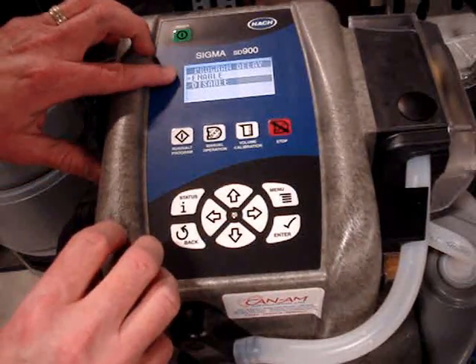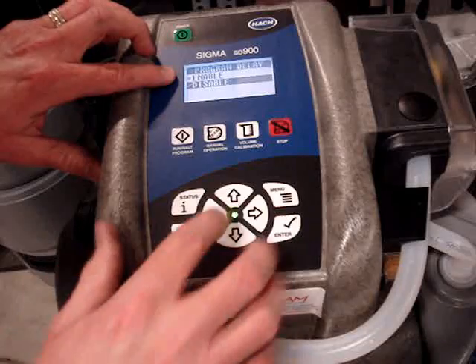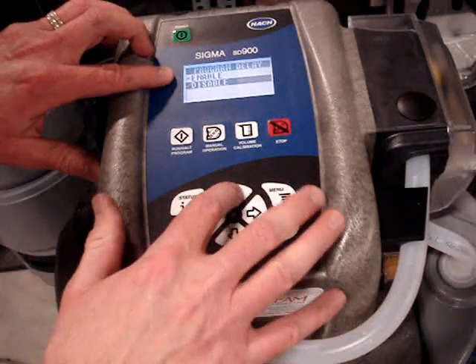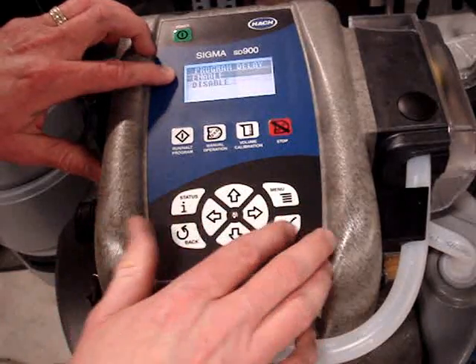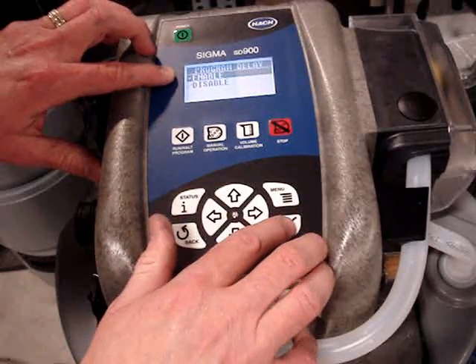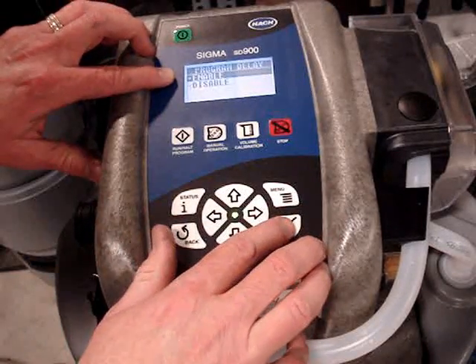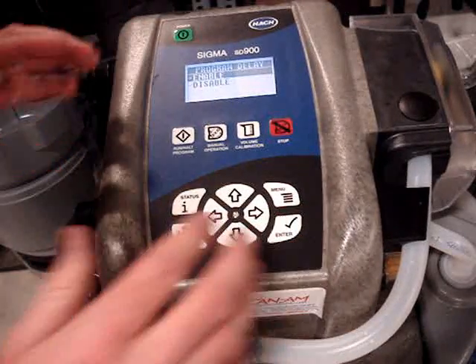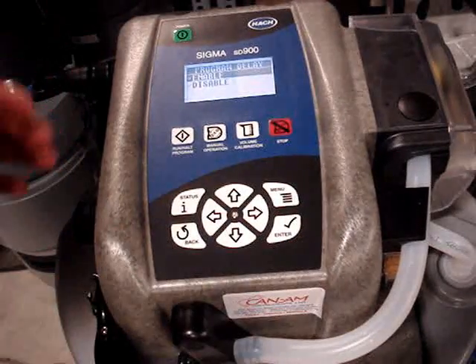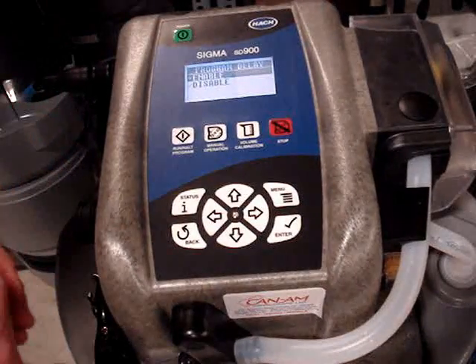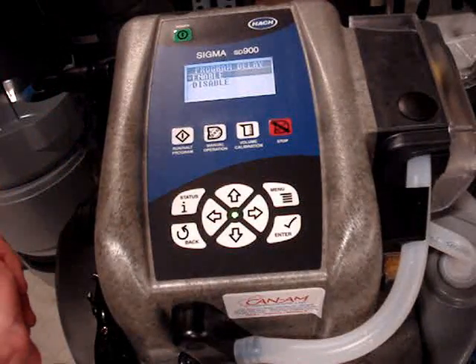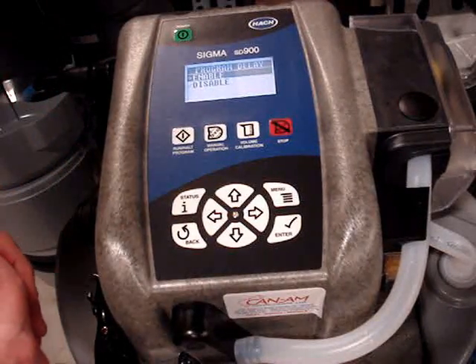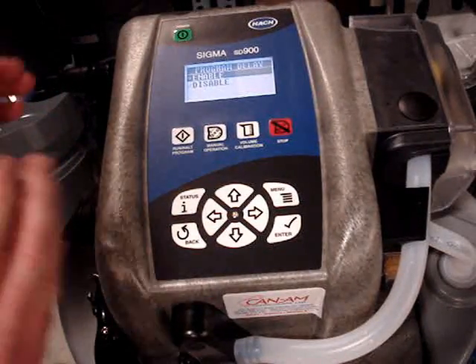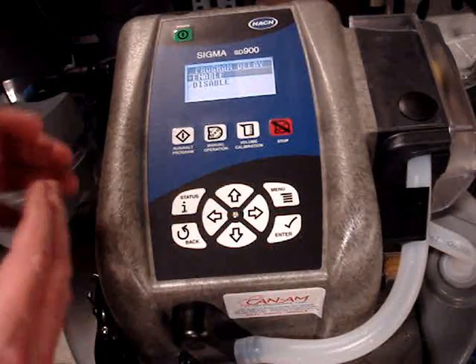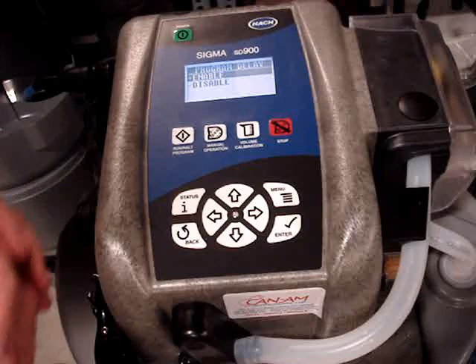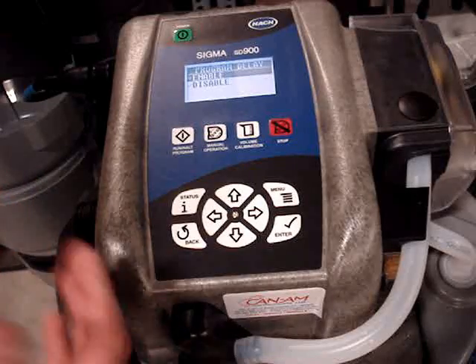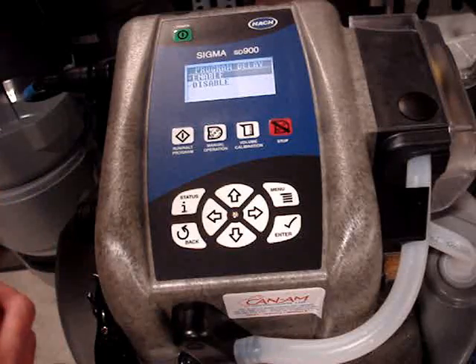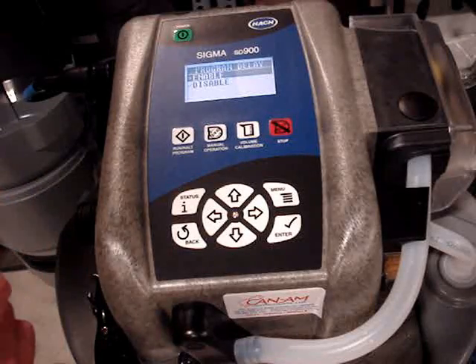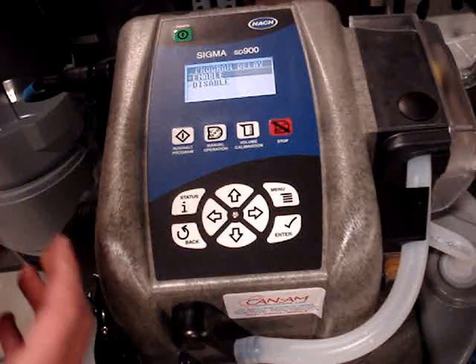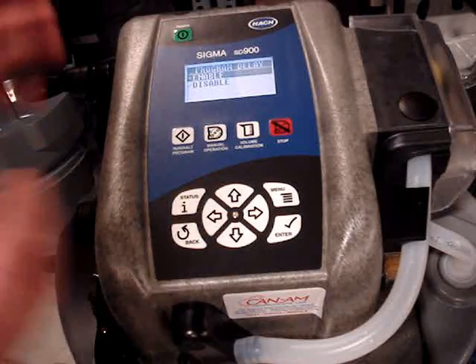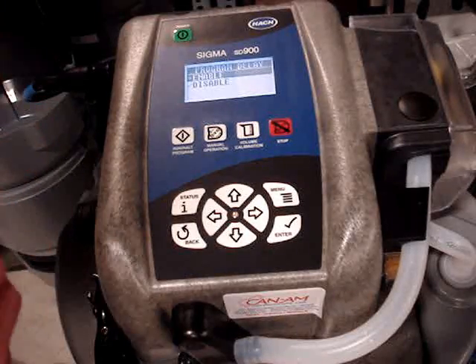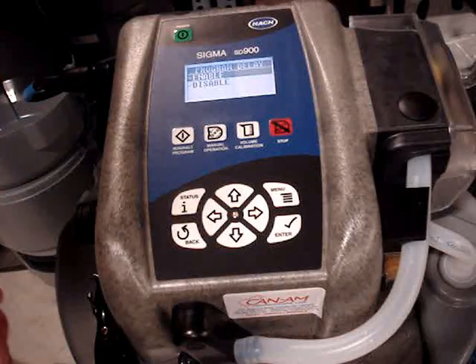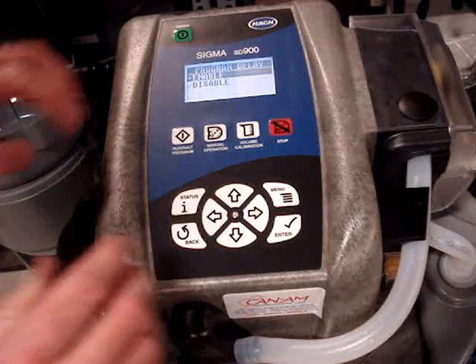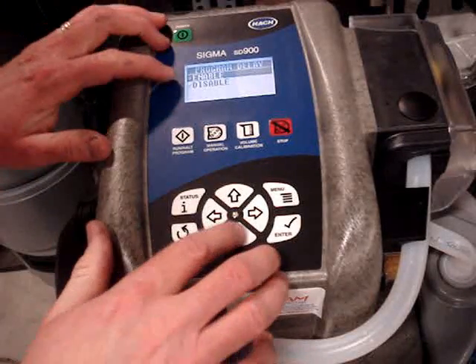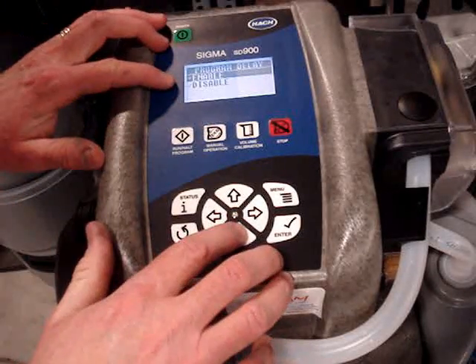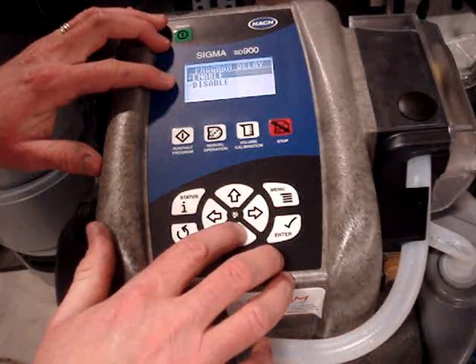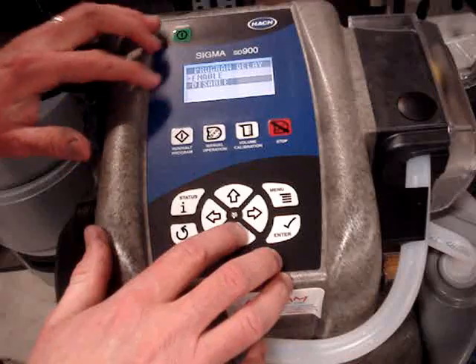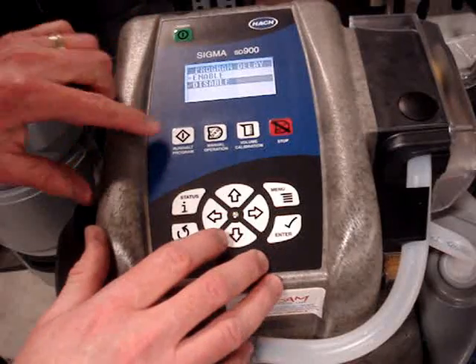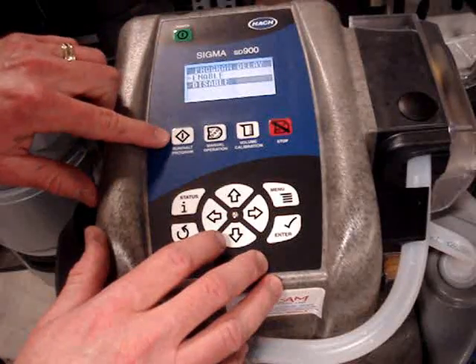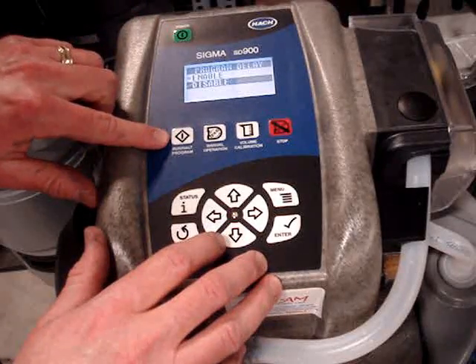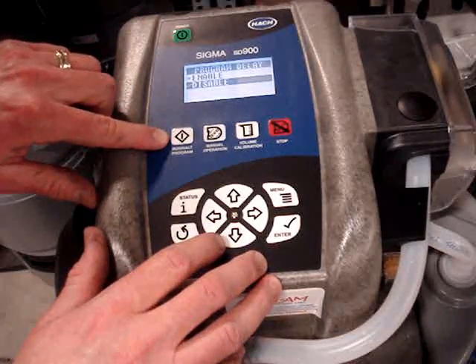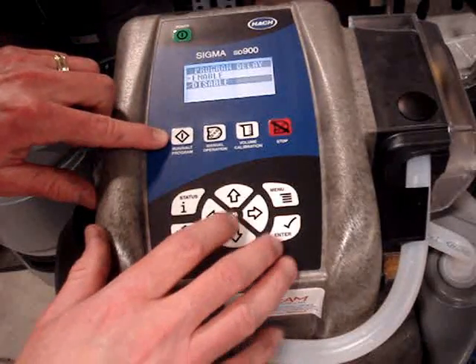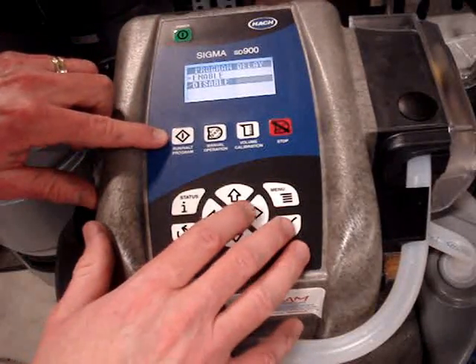Program delay — if I enabled that, I could set a time and date for the sampler to wait for, and when it hits that time and date it would wake up and start taking its samples. I'm going to leave that disabled and just start and stop the program with the run and halt program key.